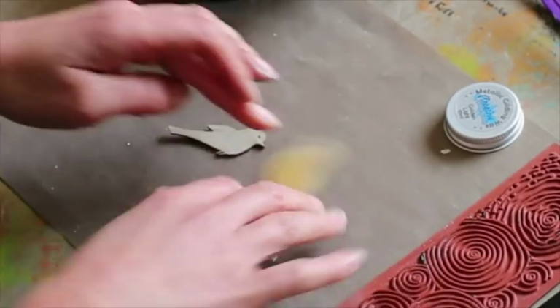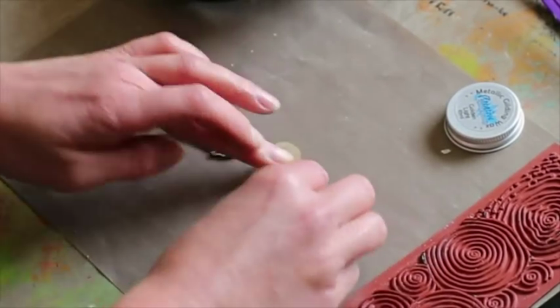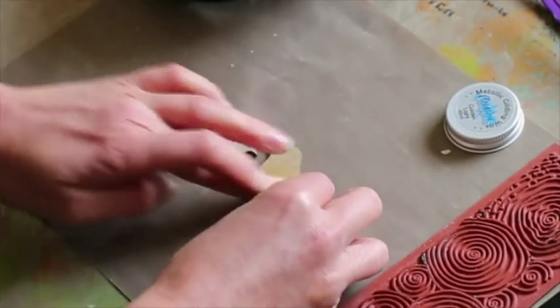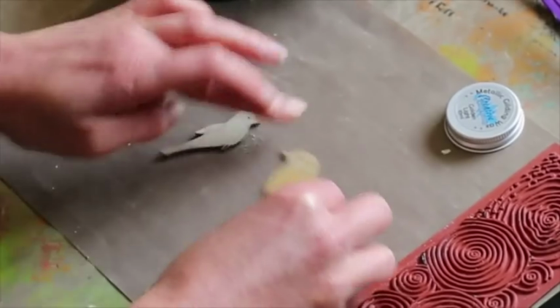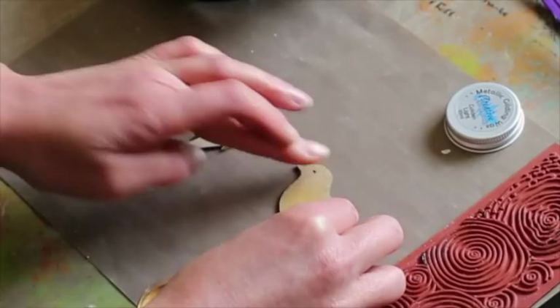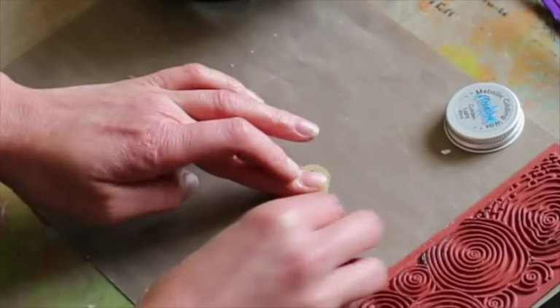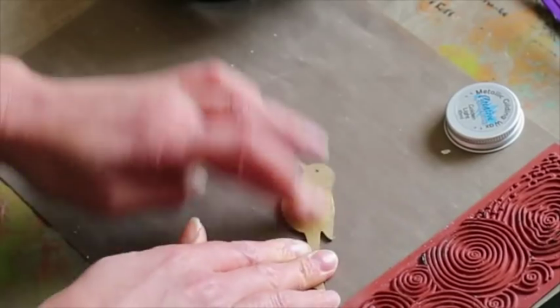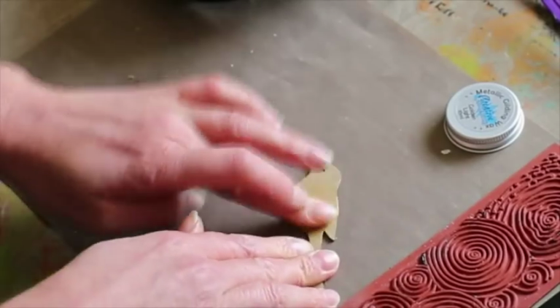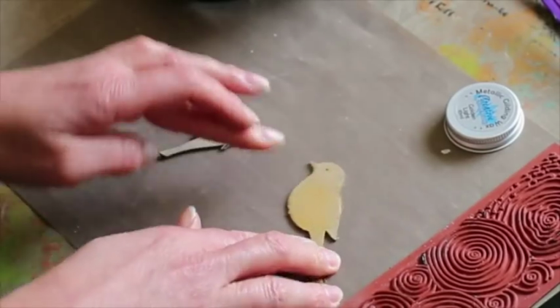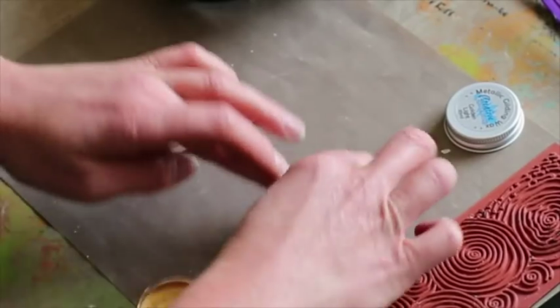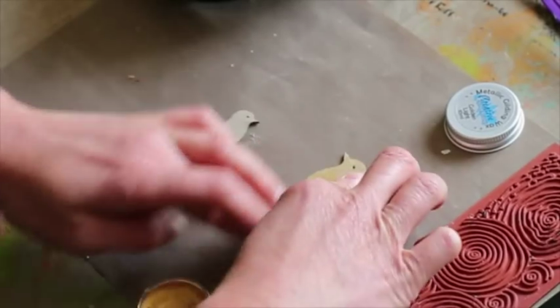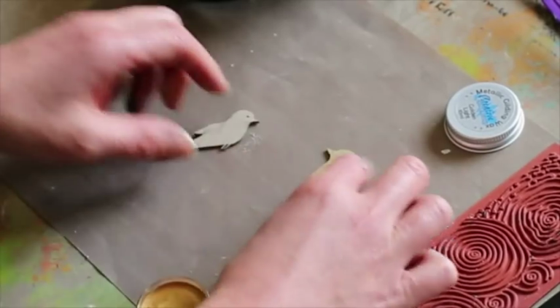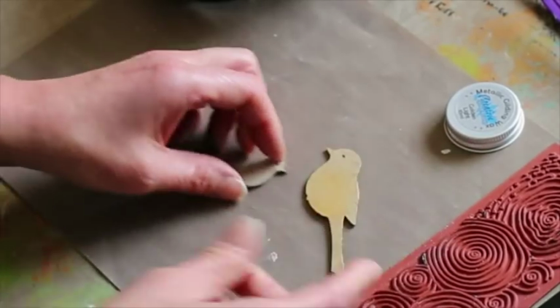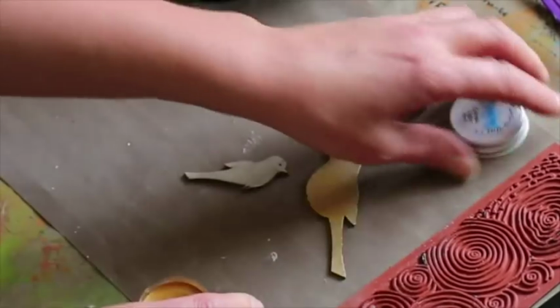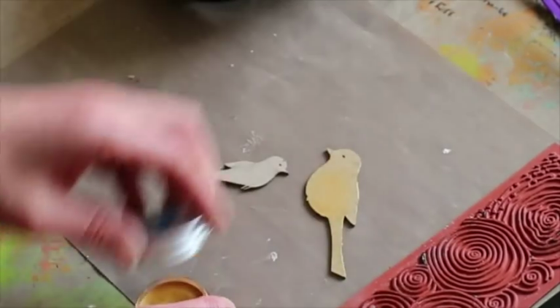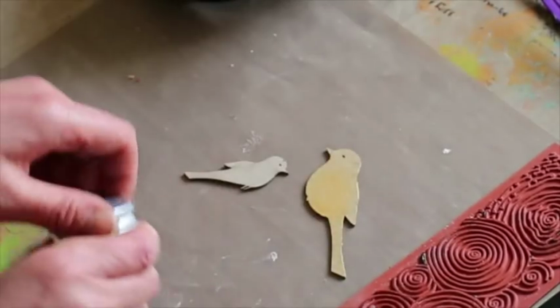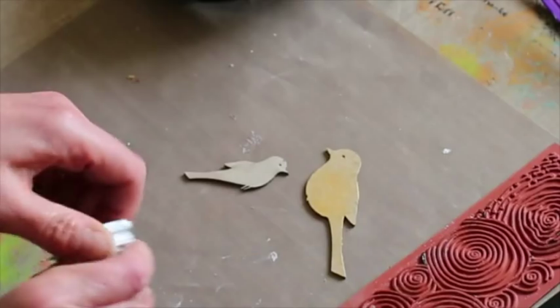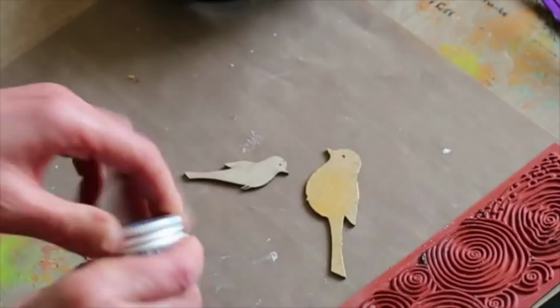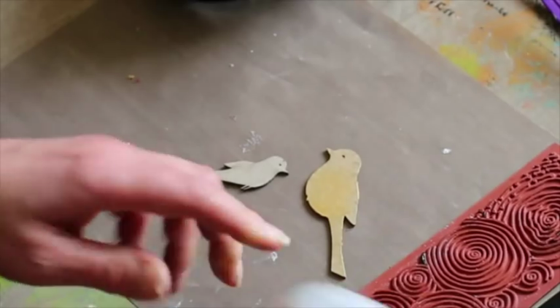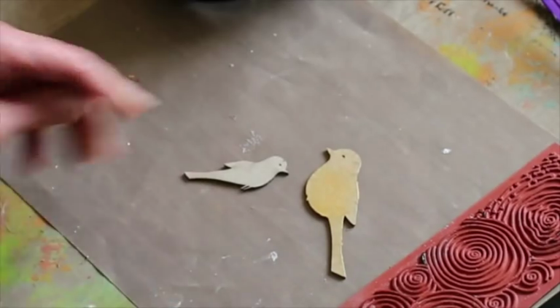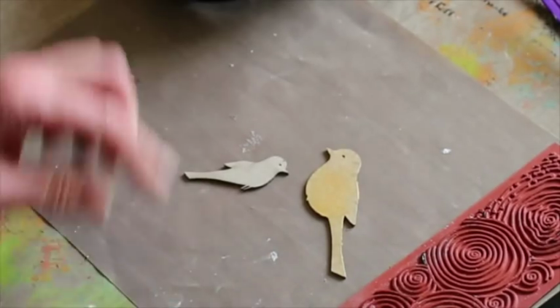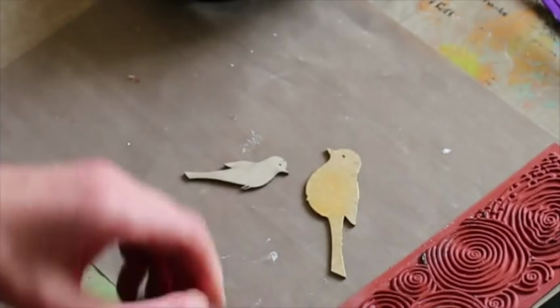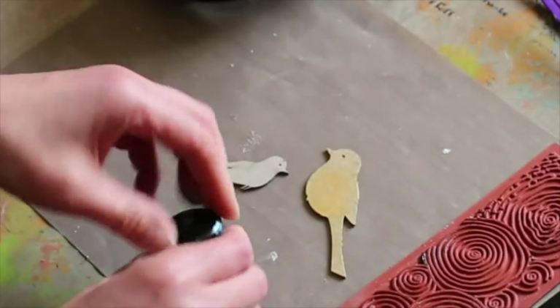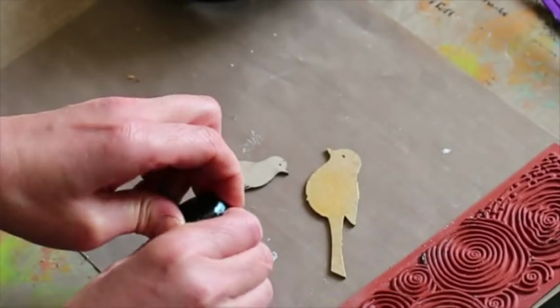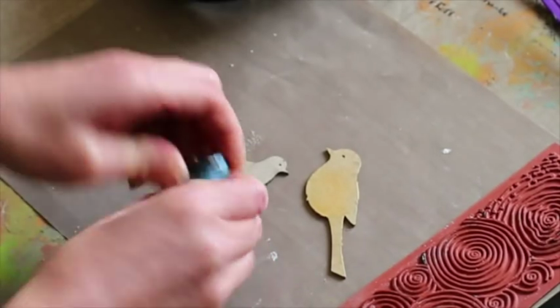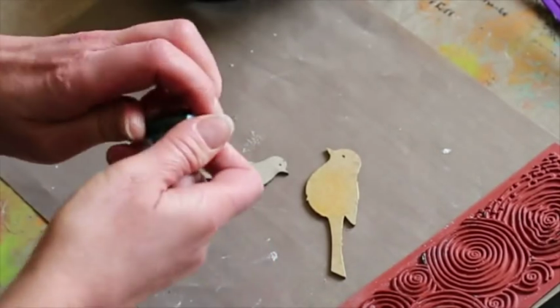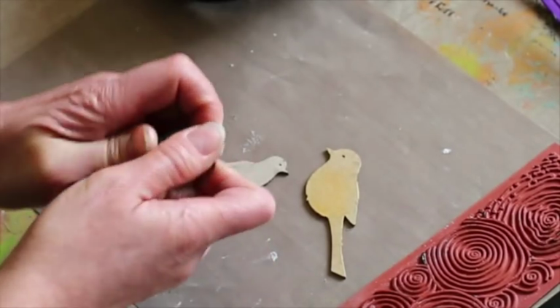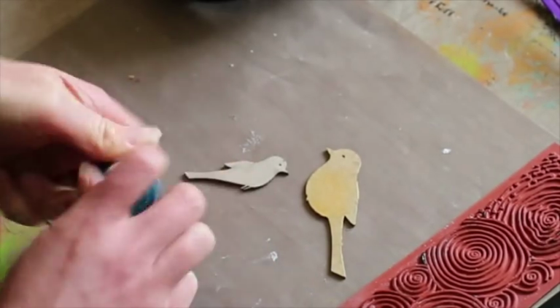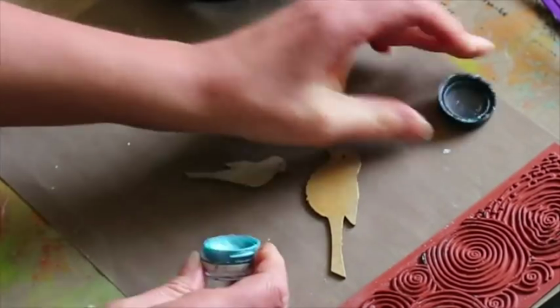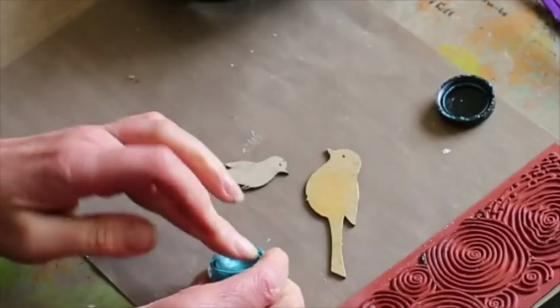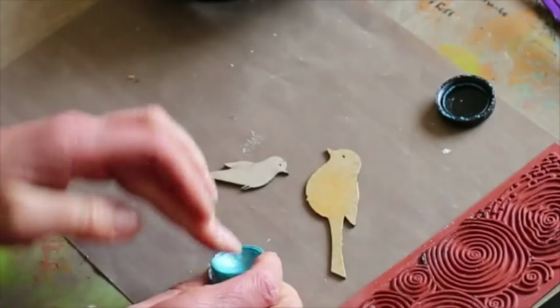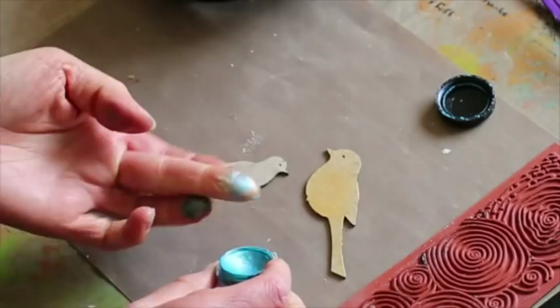Of course you don't need much at all. It just gives it a base. So if you have a powder that's quite a light powder, this does give you a really nice rich base. So I'm going to put the blue on the other one.